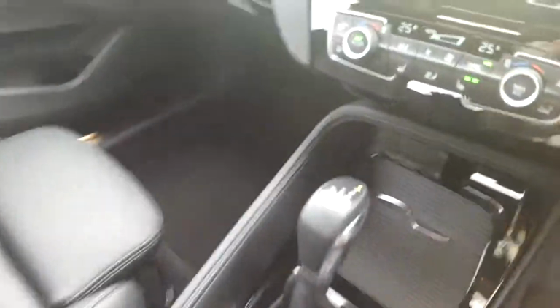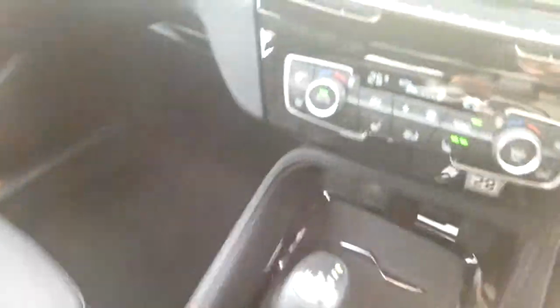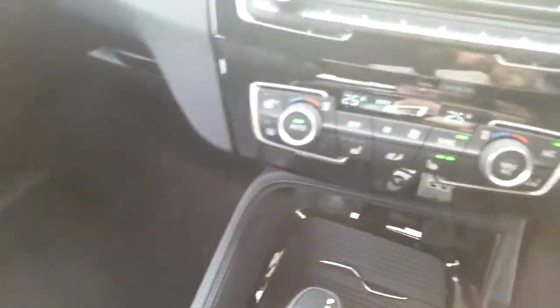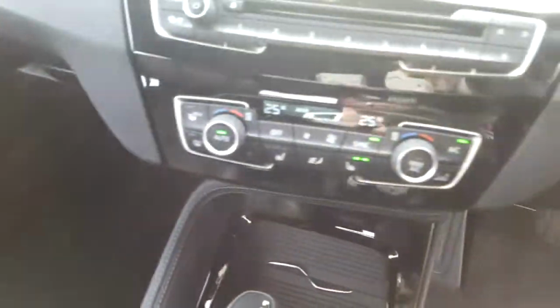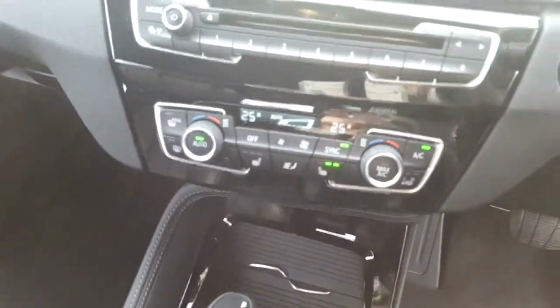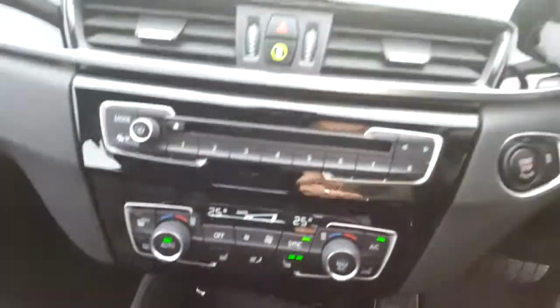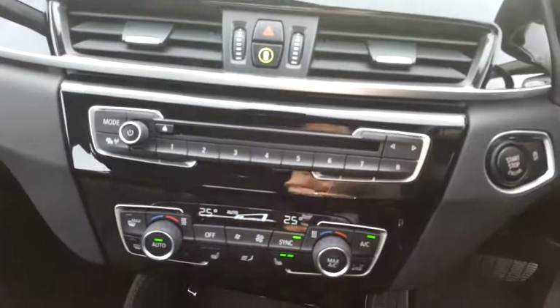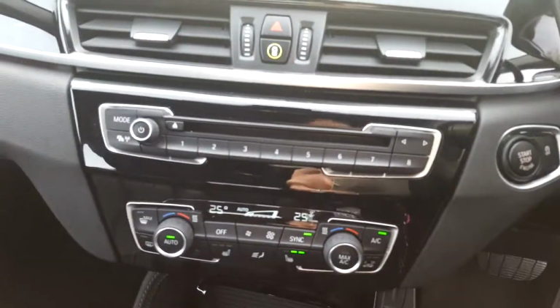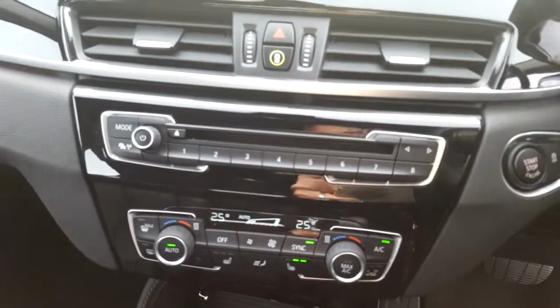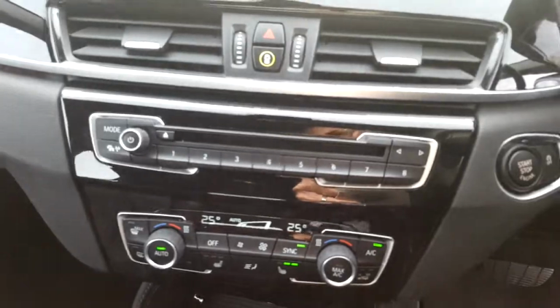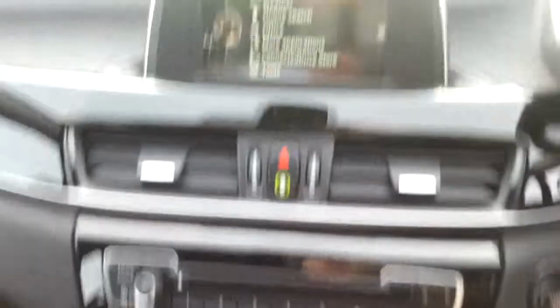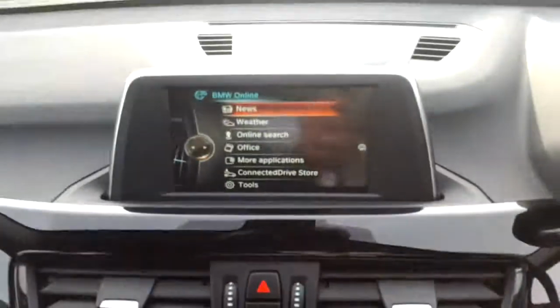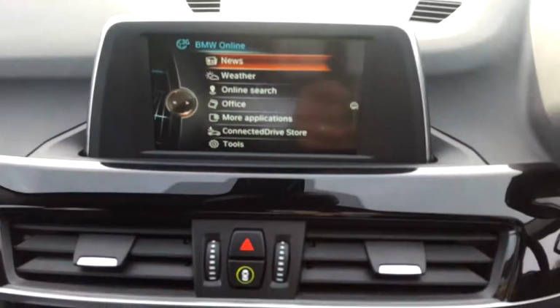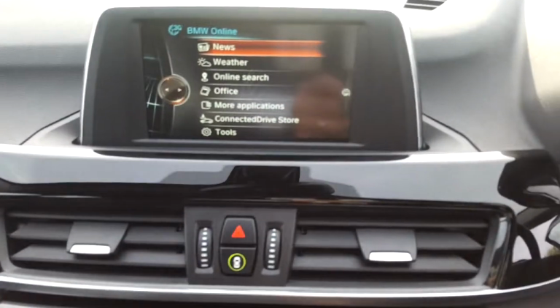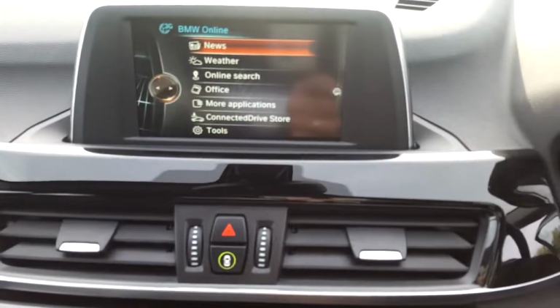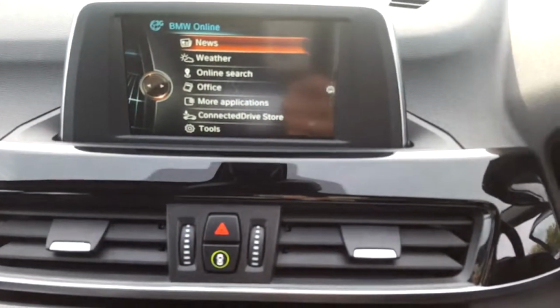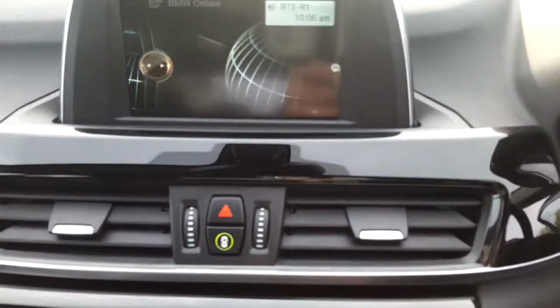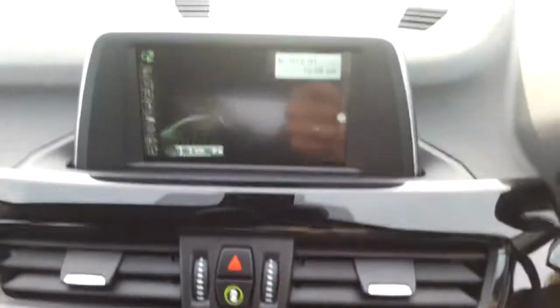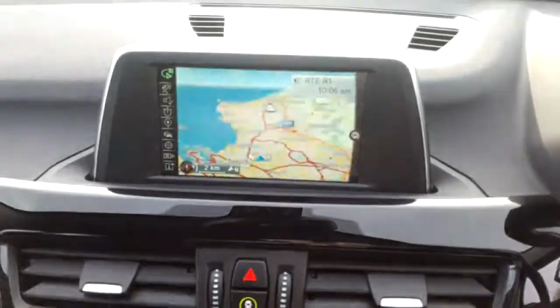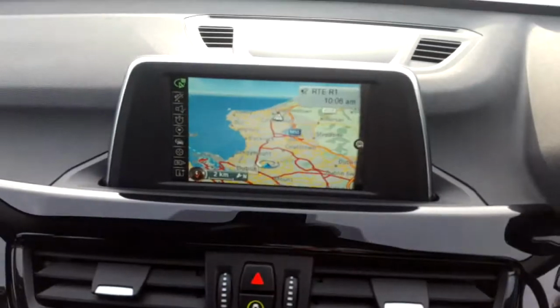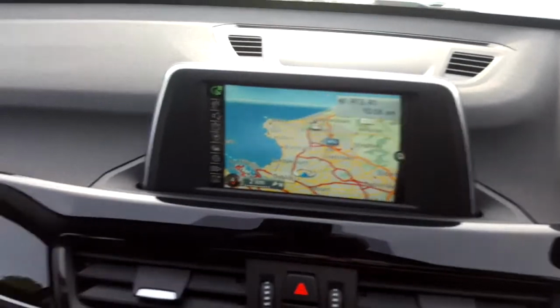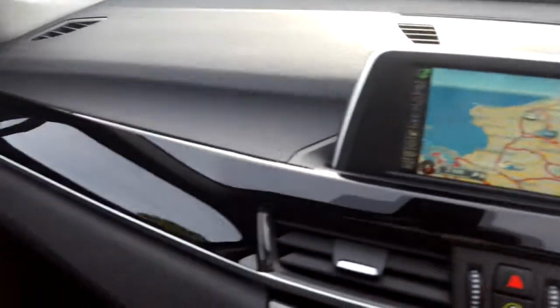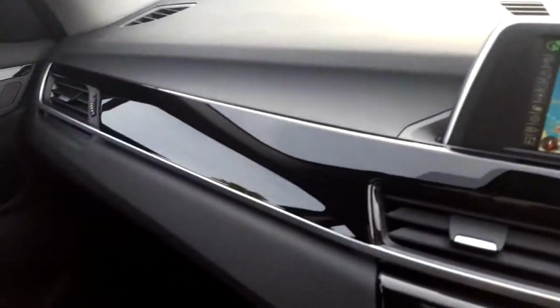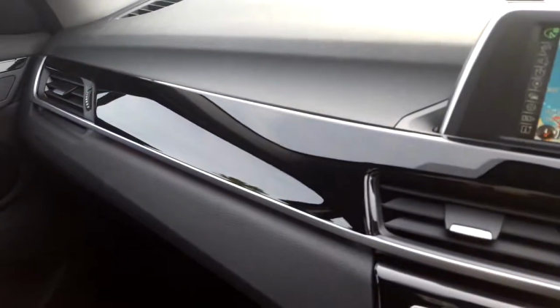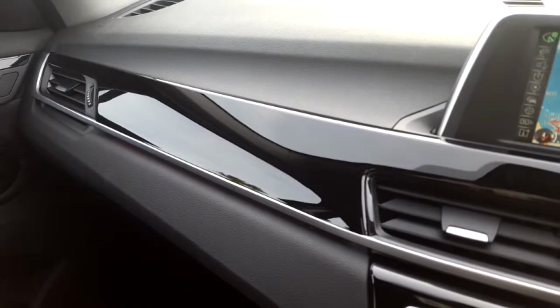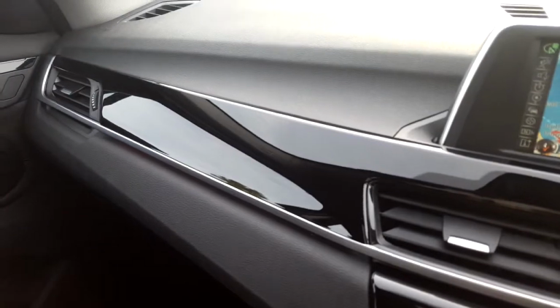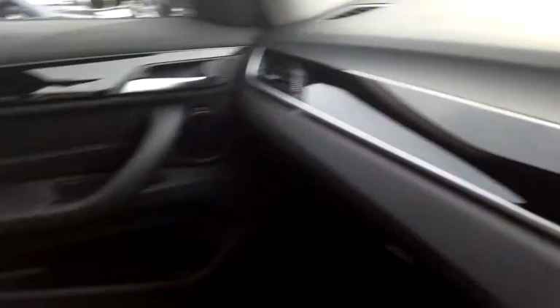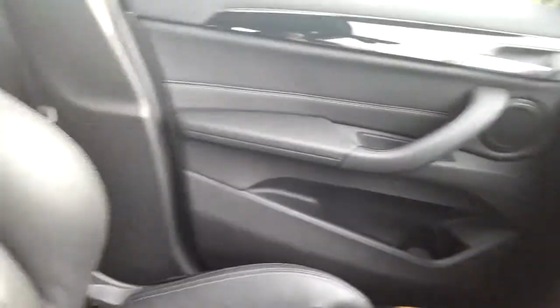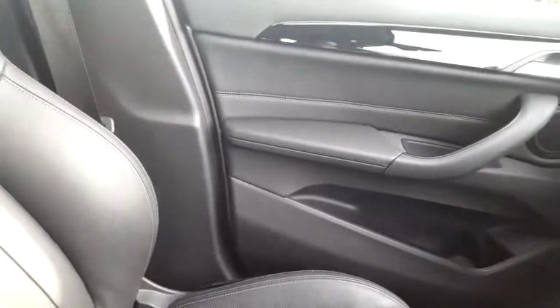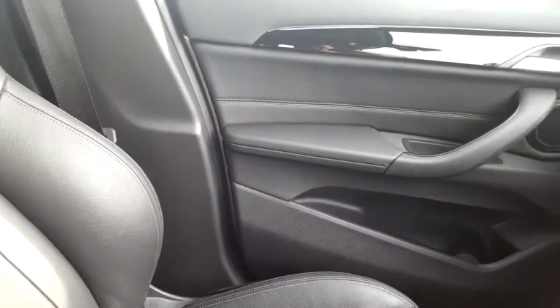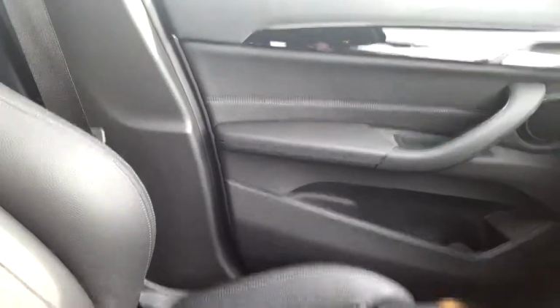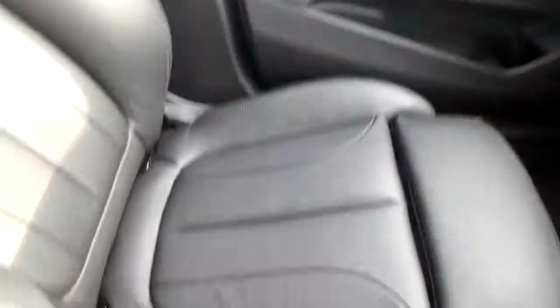Air conditioning, heated seats, CD player, DAB digital radio, BMW online services, satellite navigation, high gloss black trim and that black Dakota leather interior.